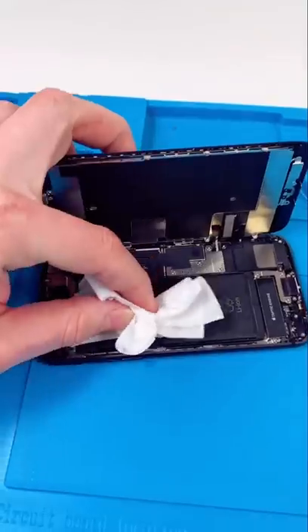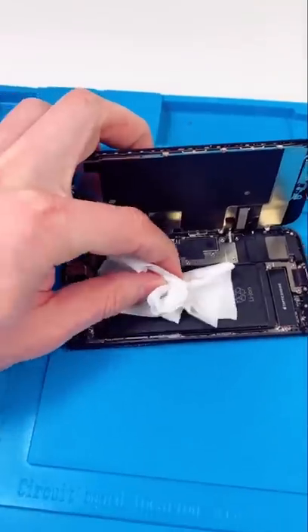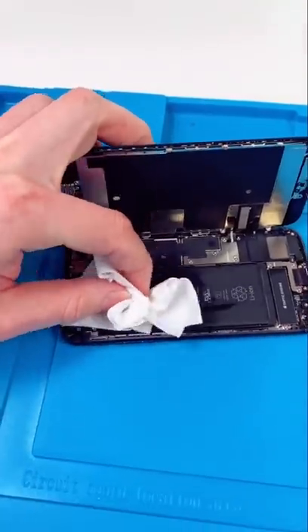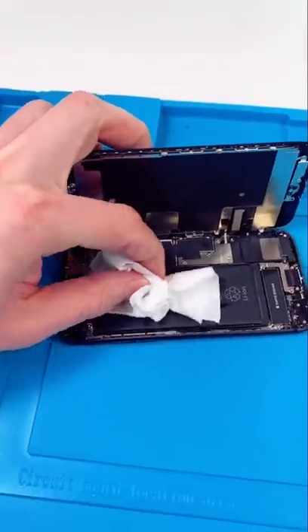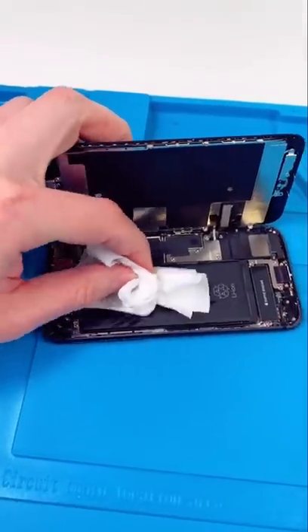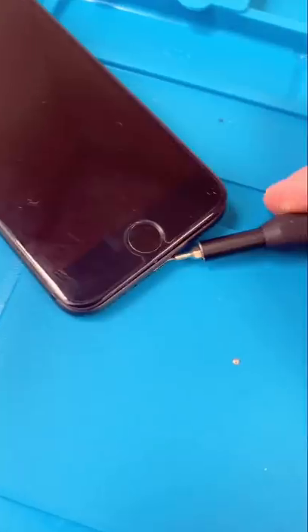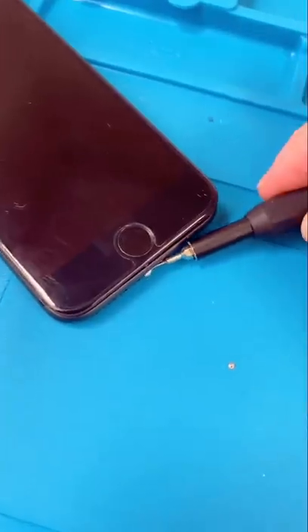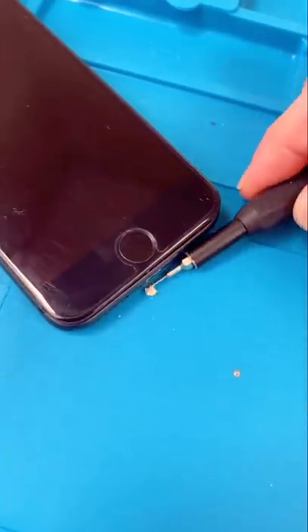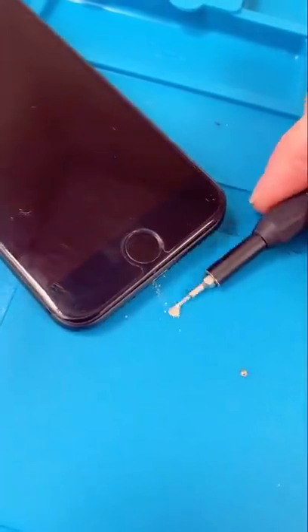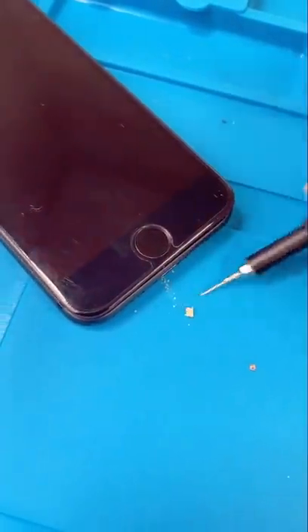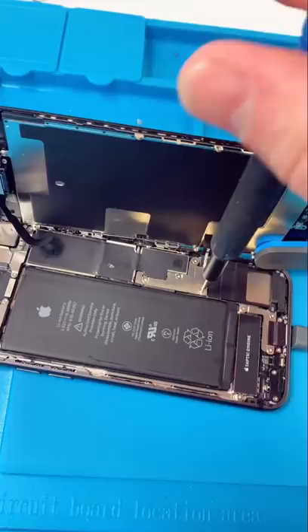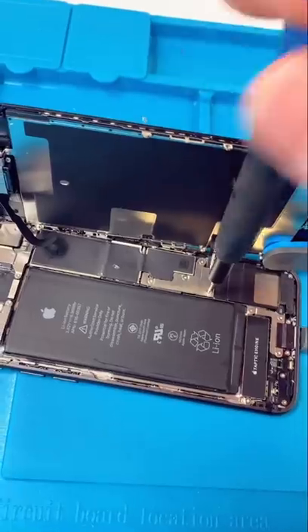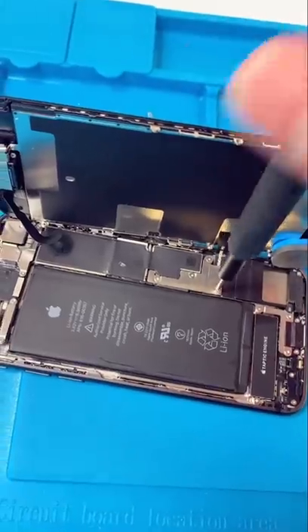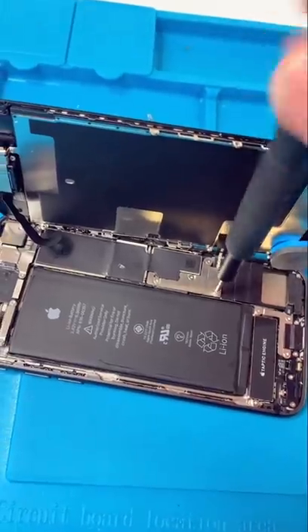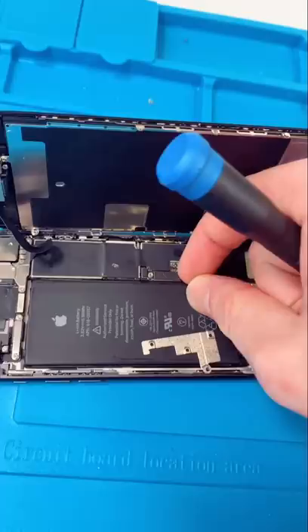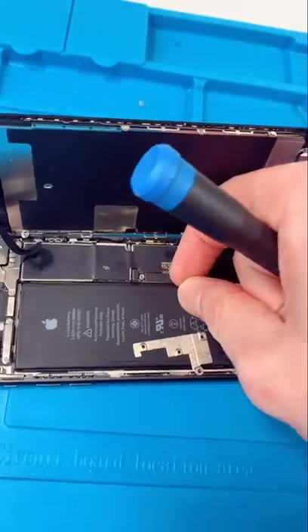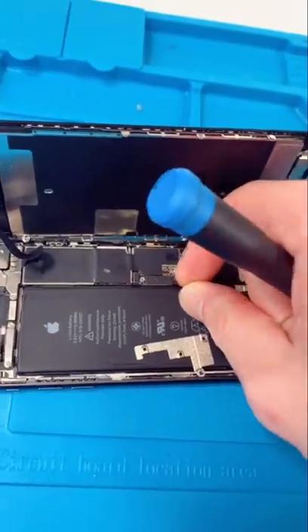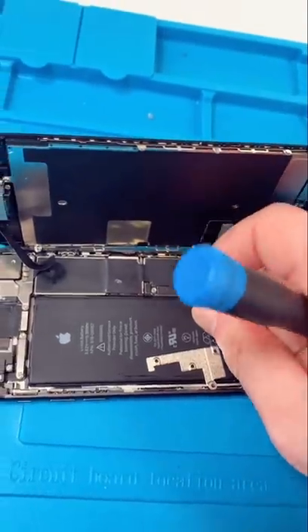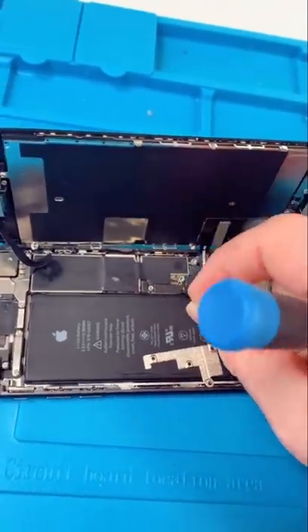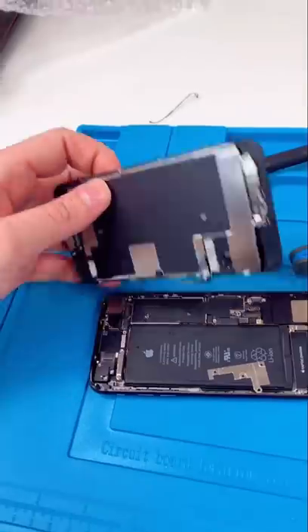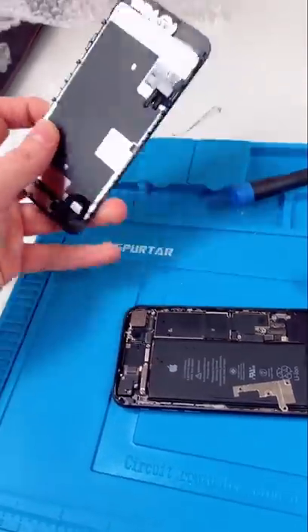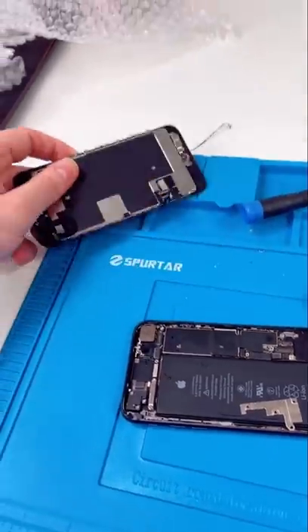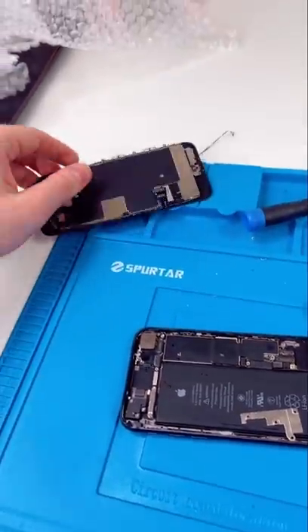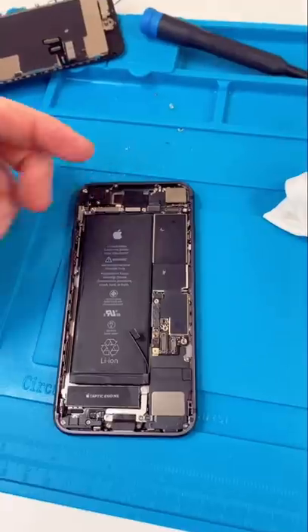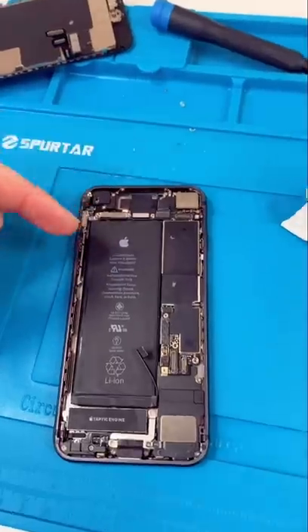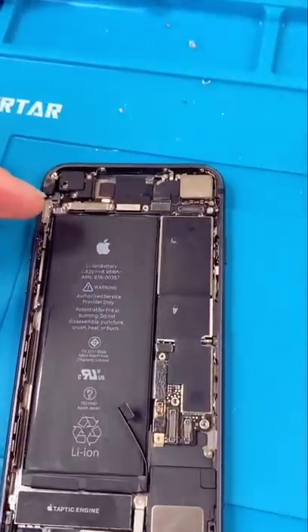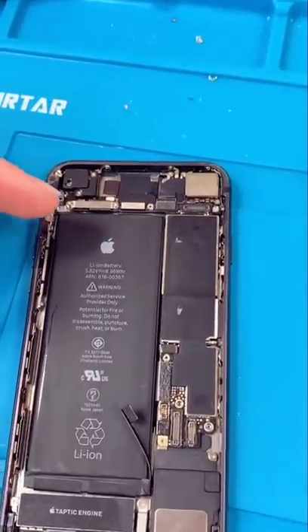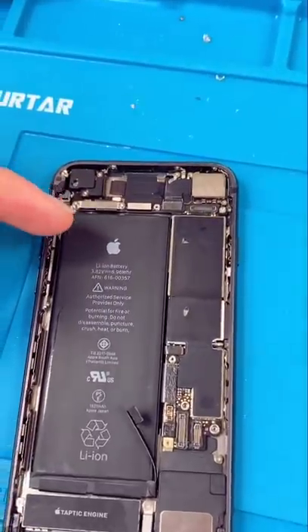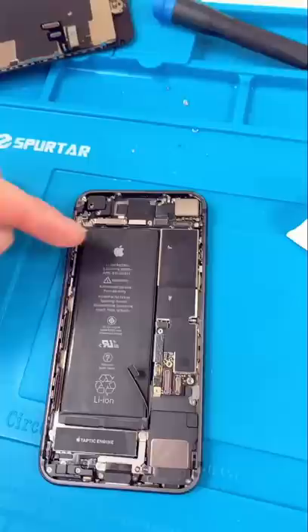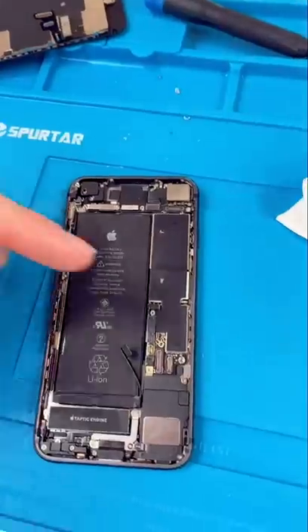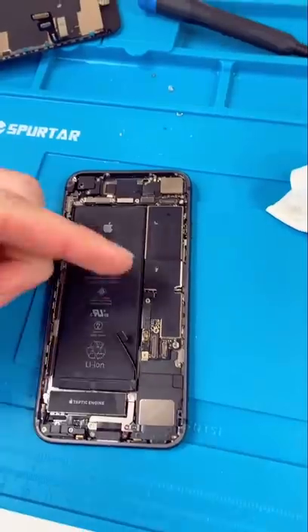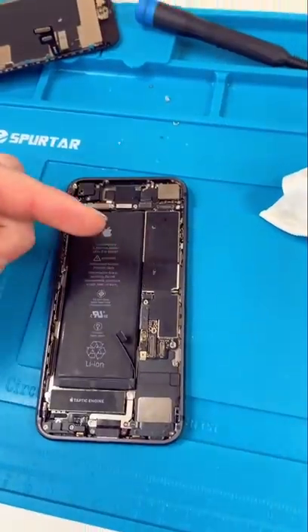We're just going to wipe away the water and get the rice out. Unscrew, disconnect the battery, remove the screen. The water barely touched the board, so we're probably safe.